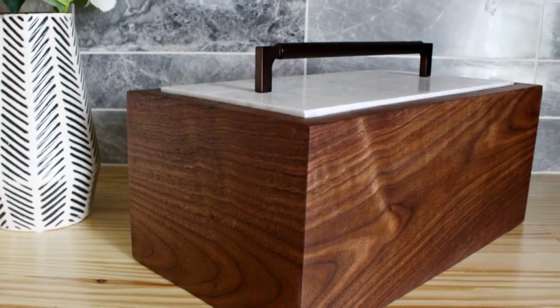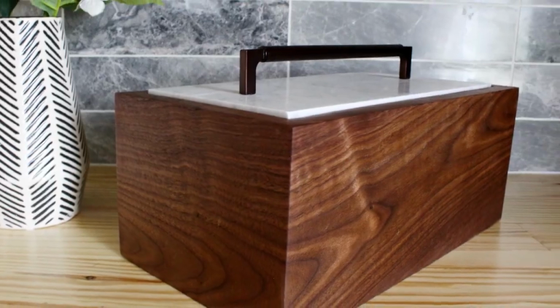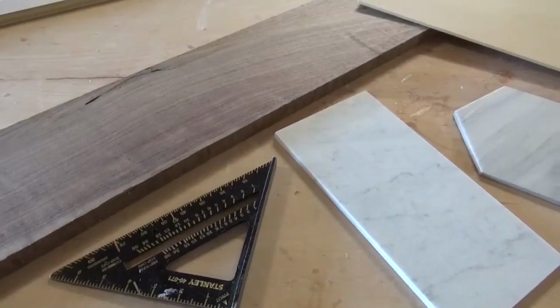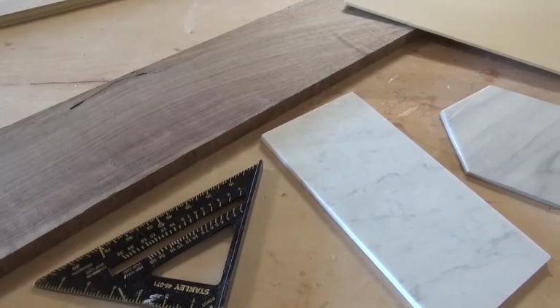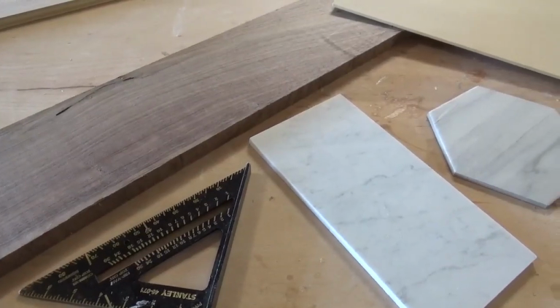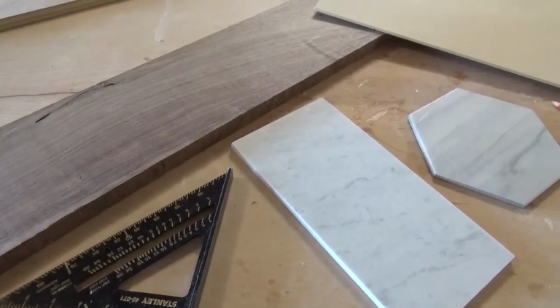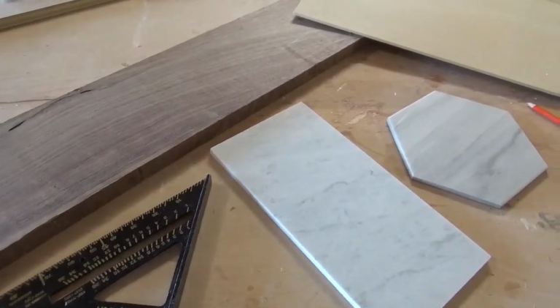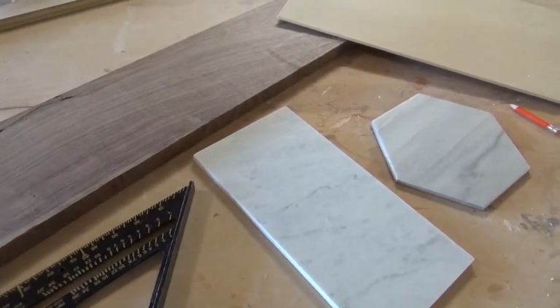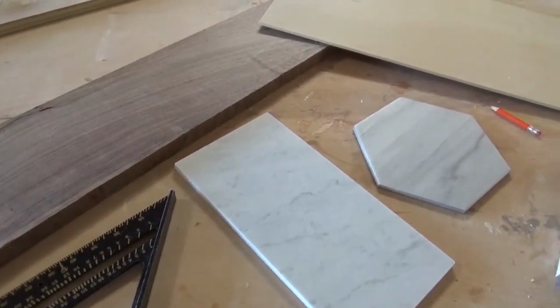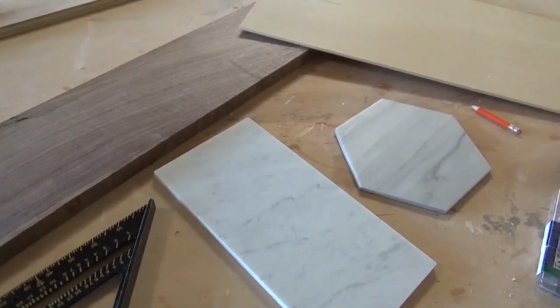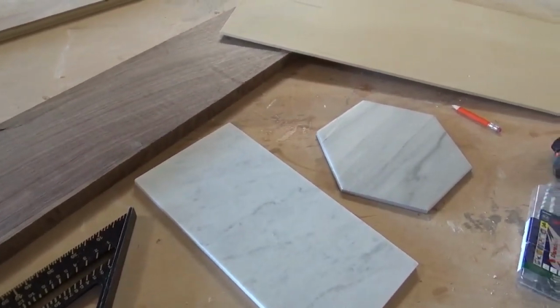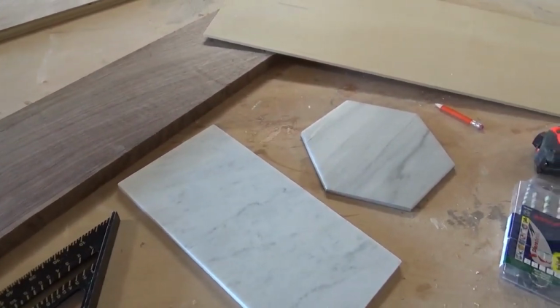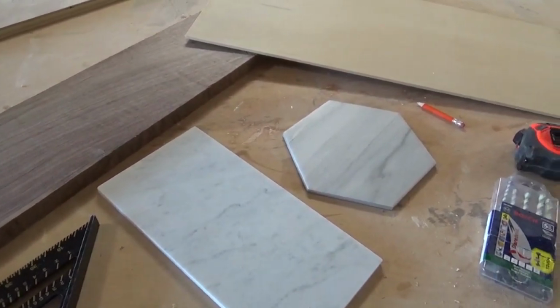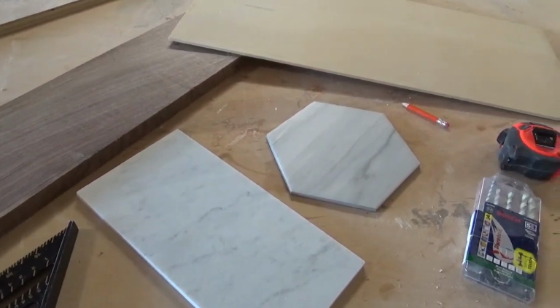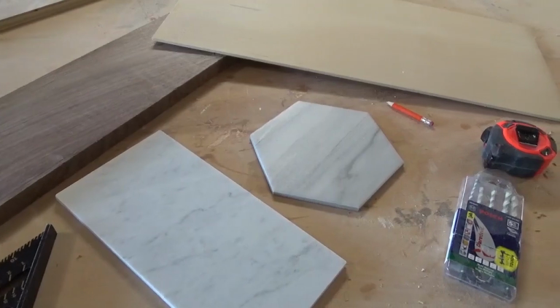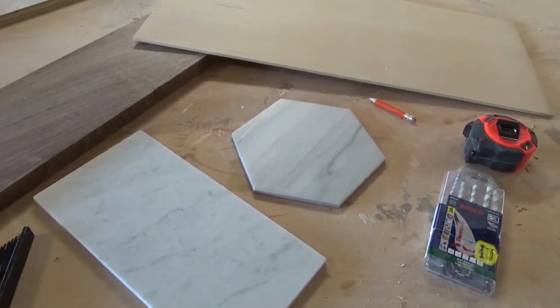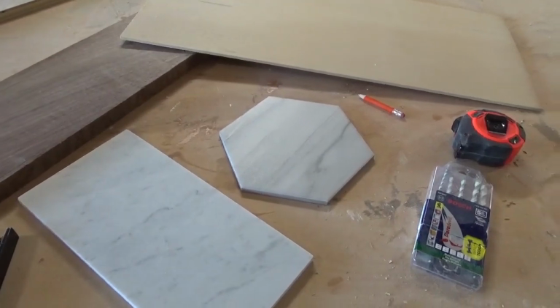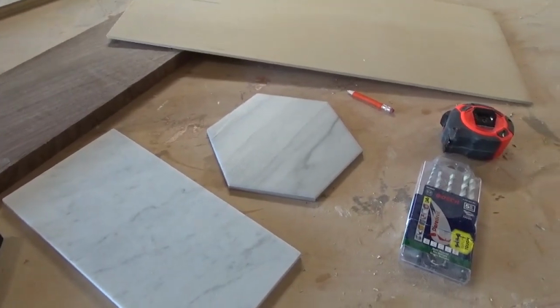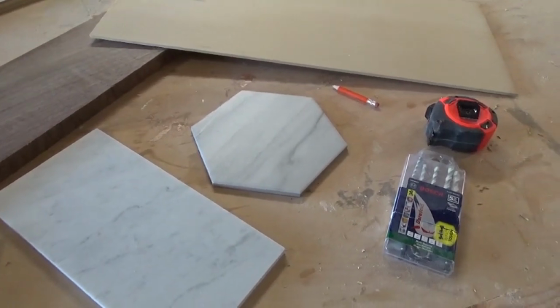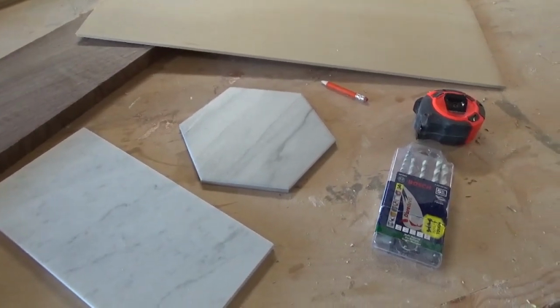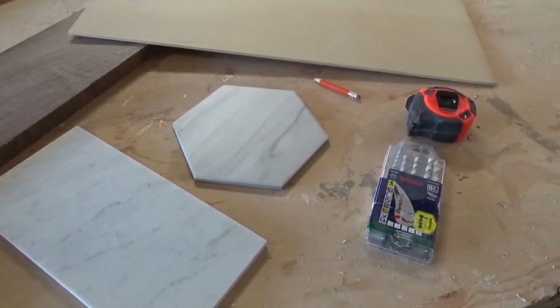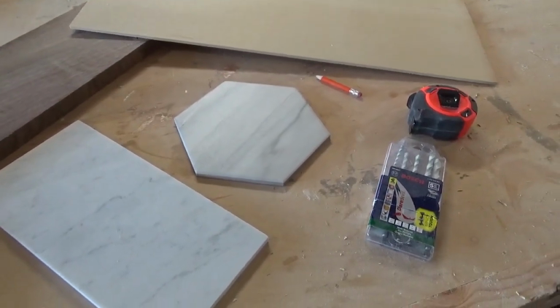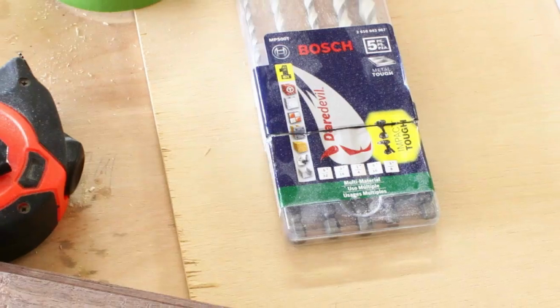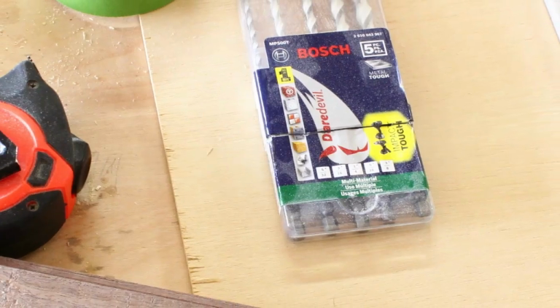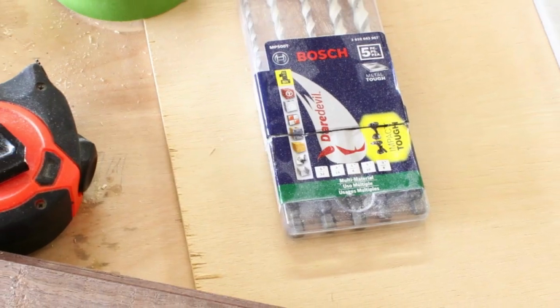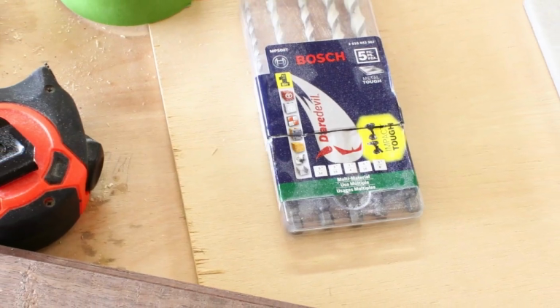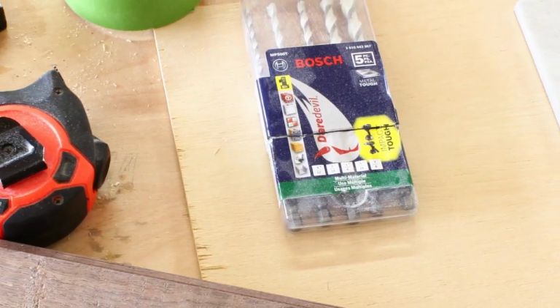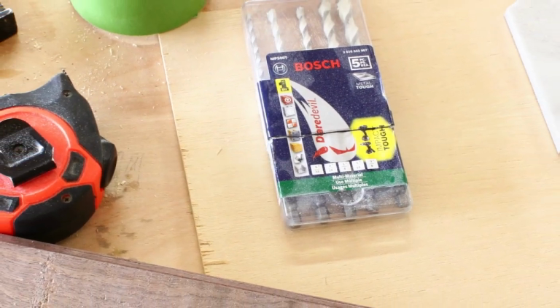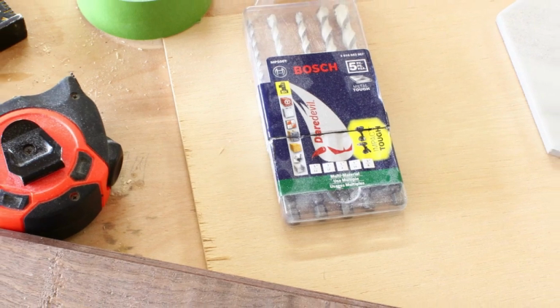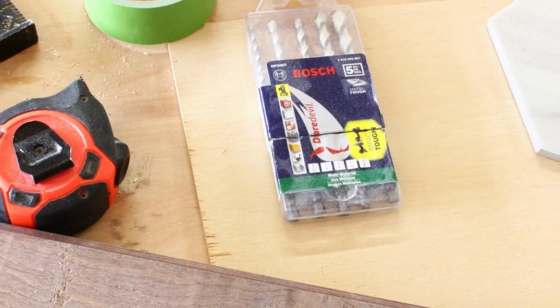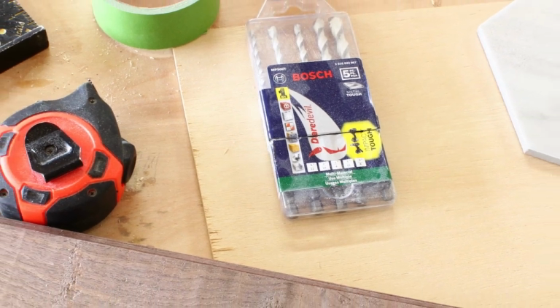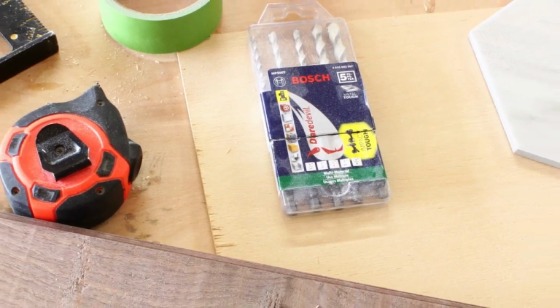If you're ready to see how they came together, let's get to it. To create this project I needed a board, some scrap quarter inch plywood, painter's tape, wood glue, a miter saw, and these Bosch Daredevil carbide tip drill bits.